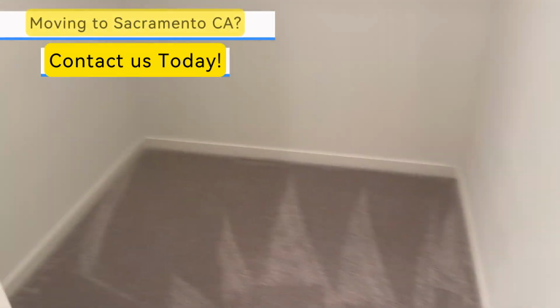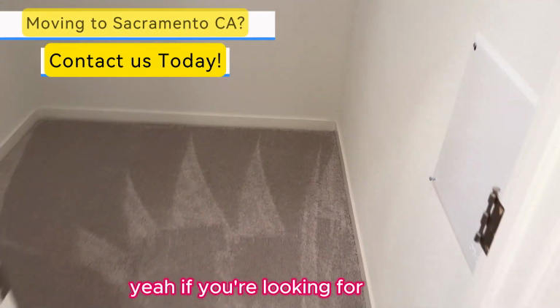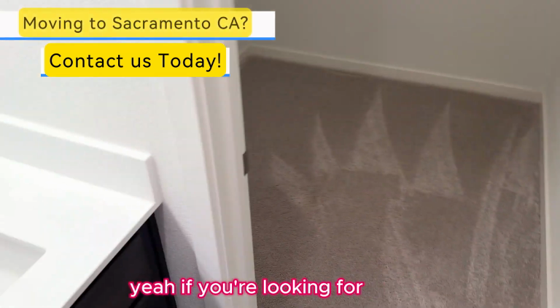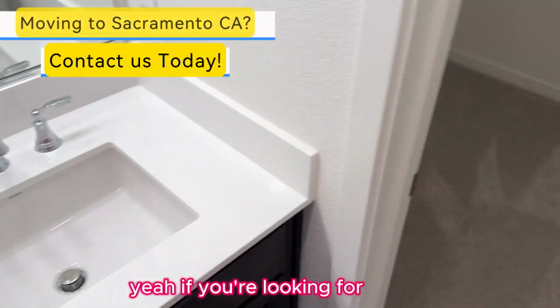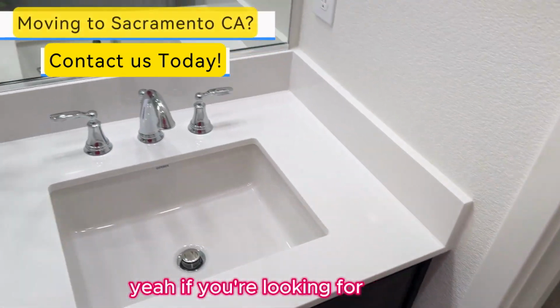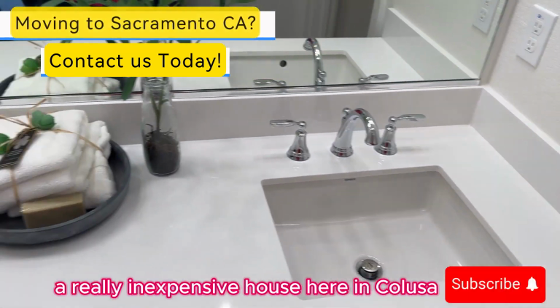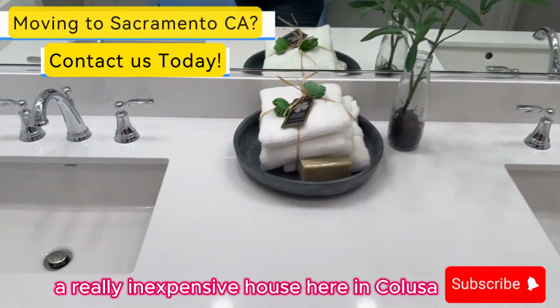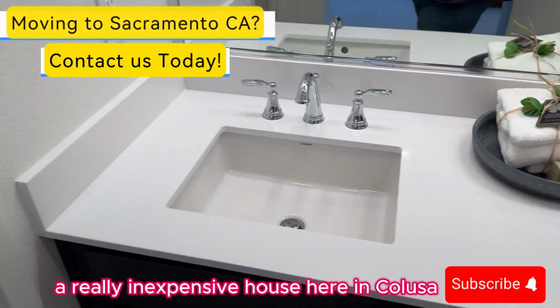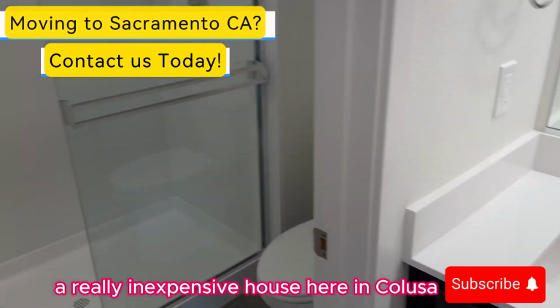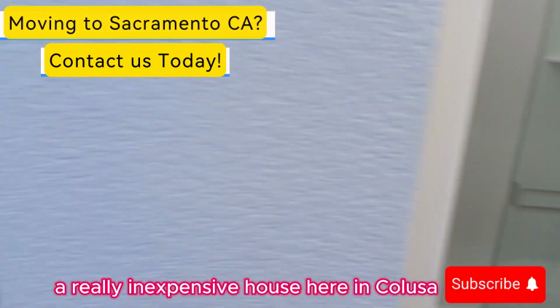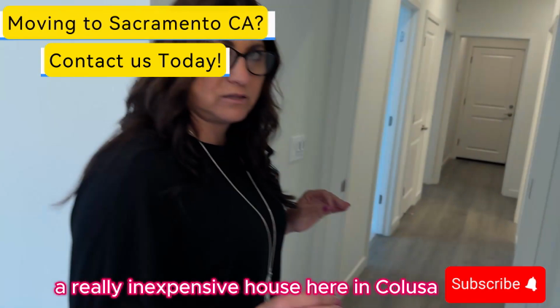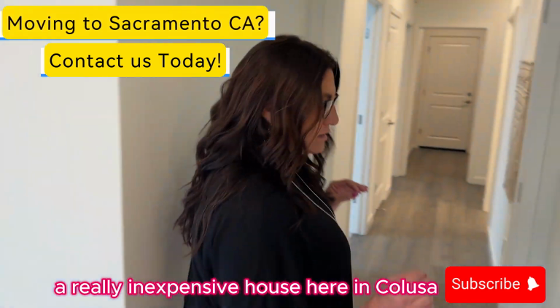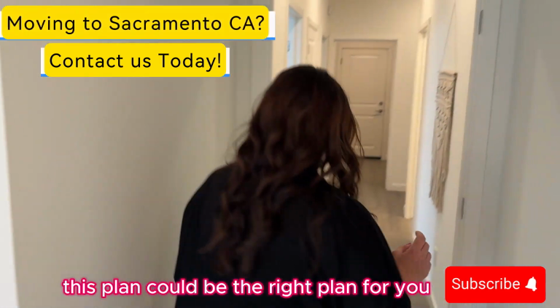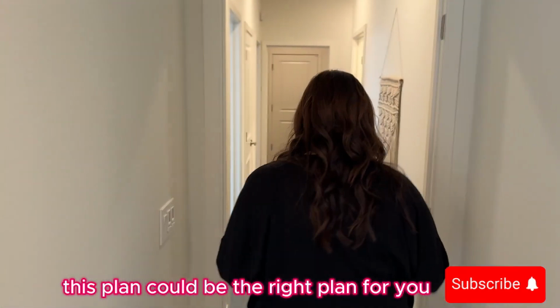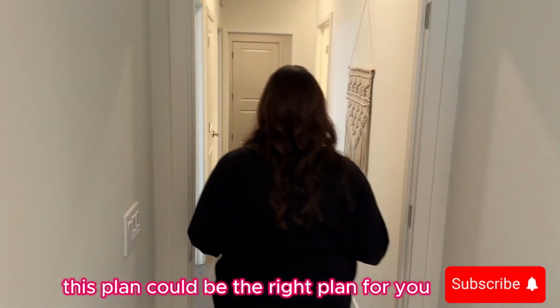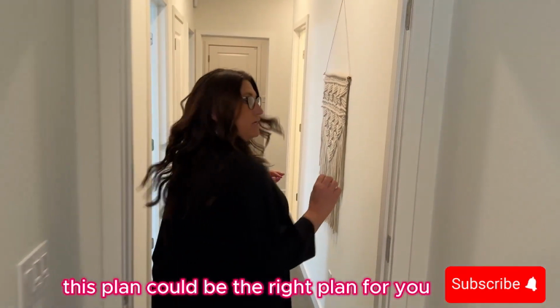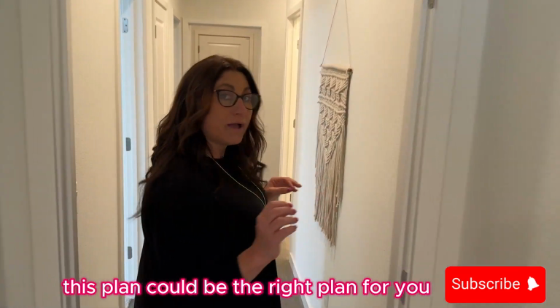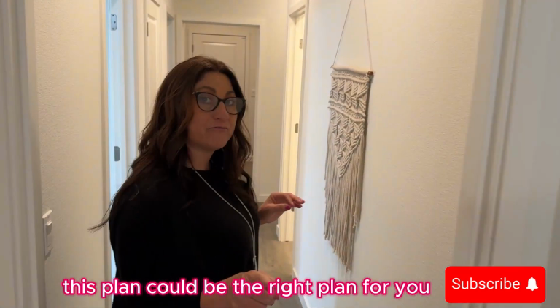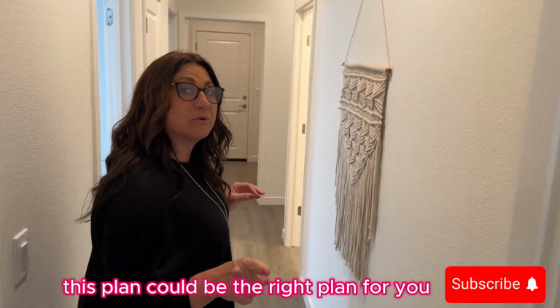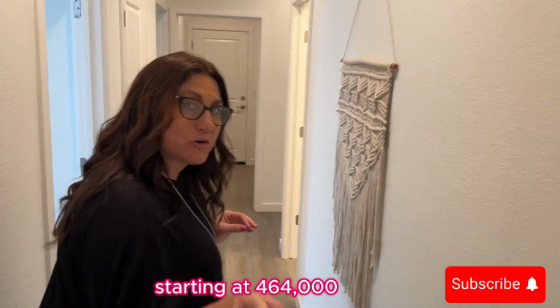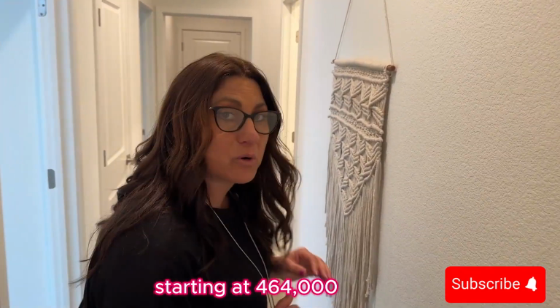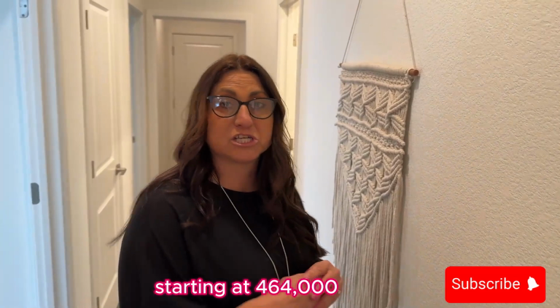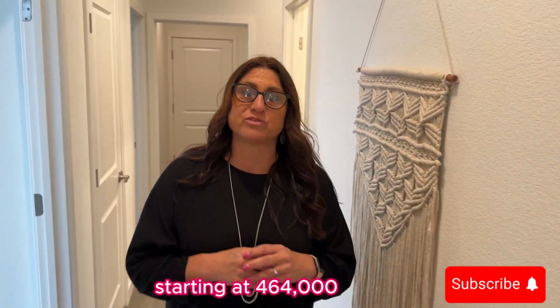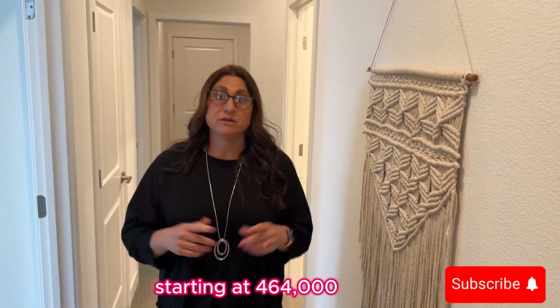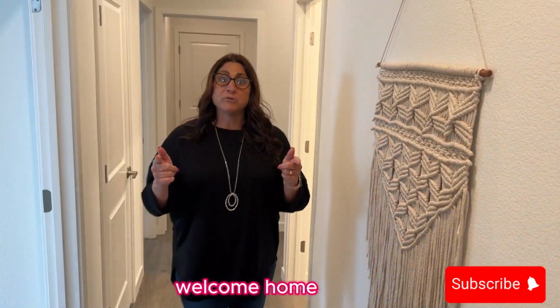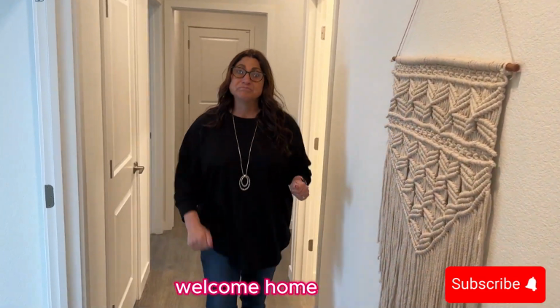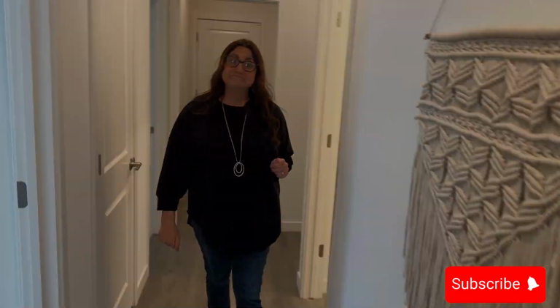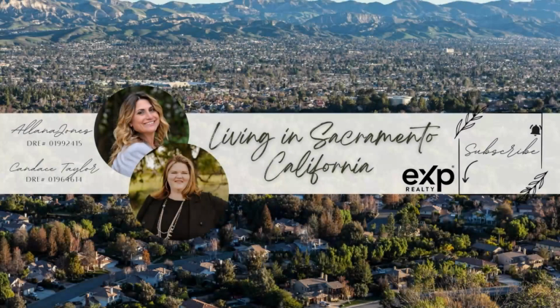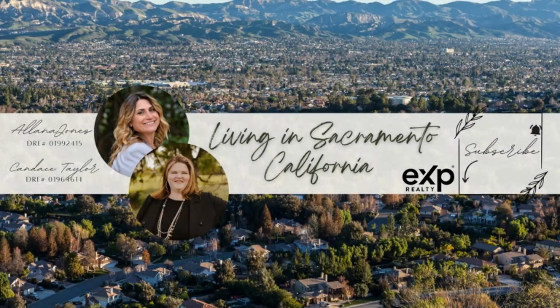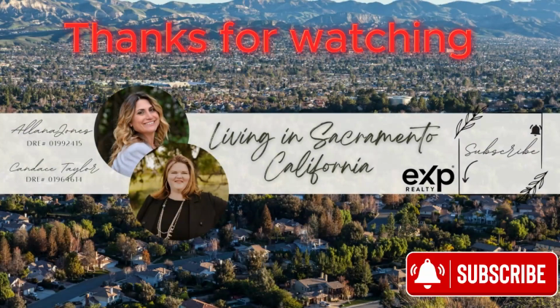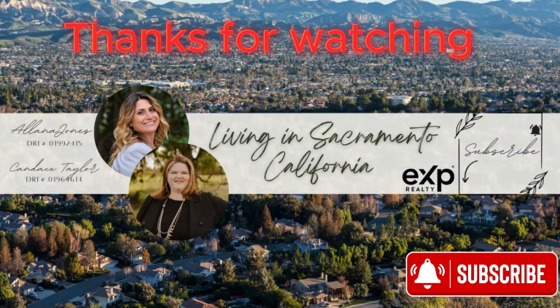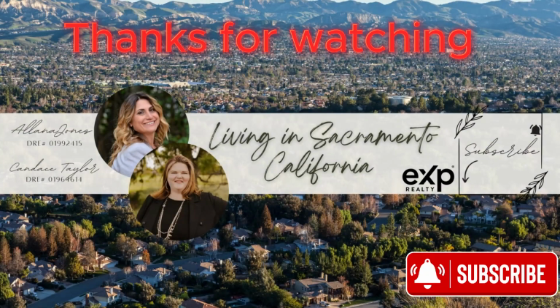Again, if you're looking for a really inexpensive house here at Caloosa, this plan could be the right plan for you, starting at $464,000. Welcome home. Thank you.